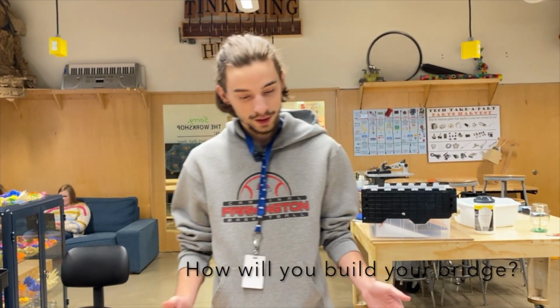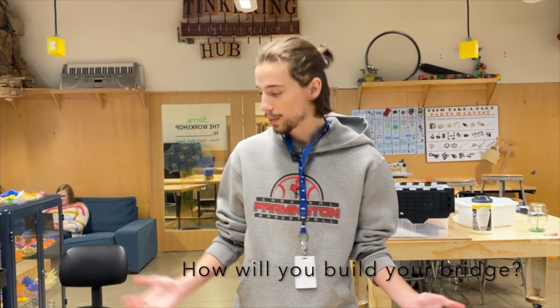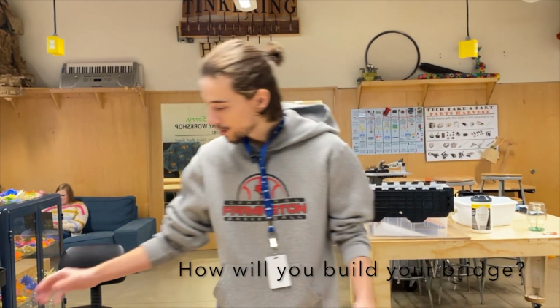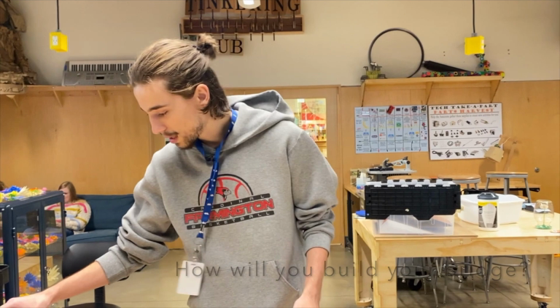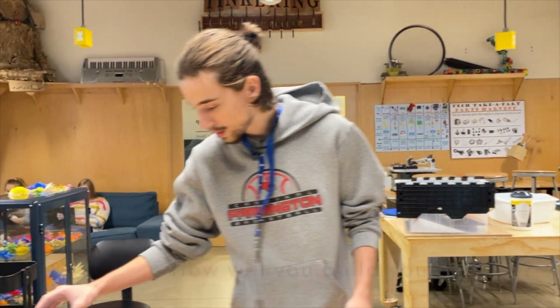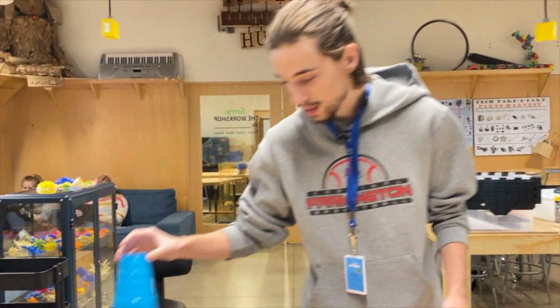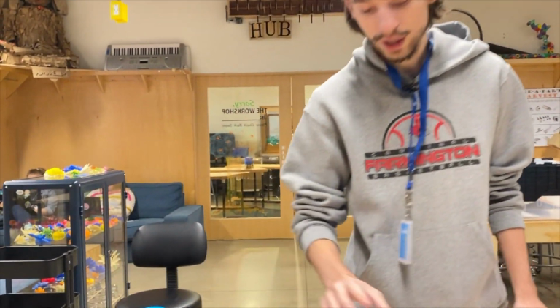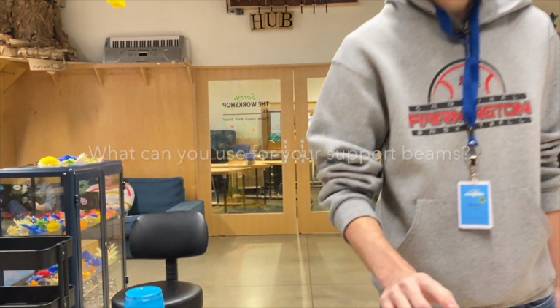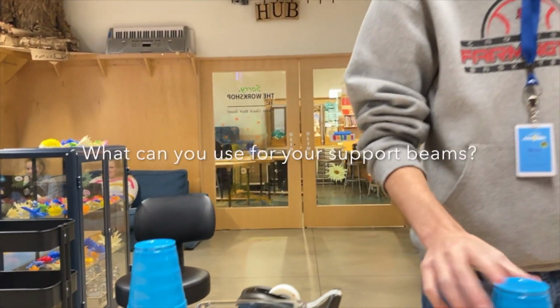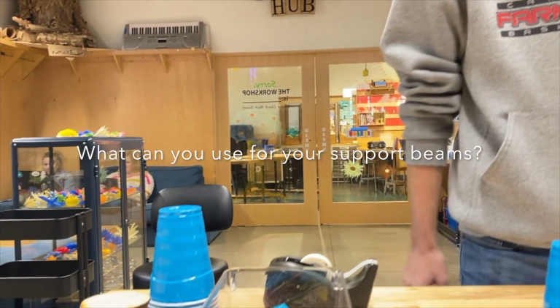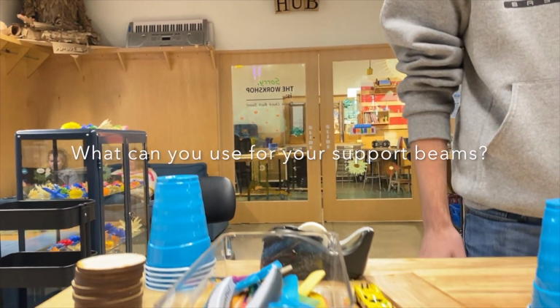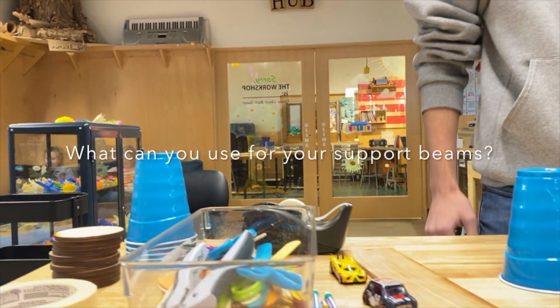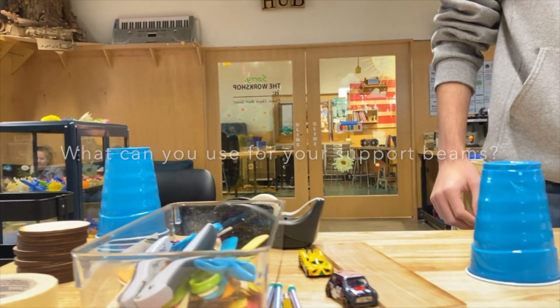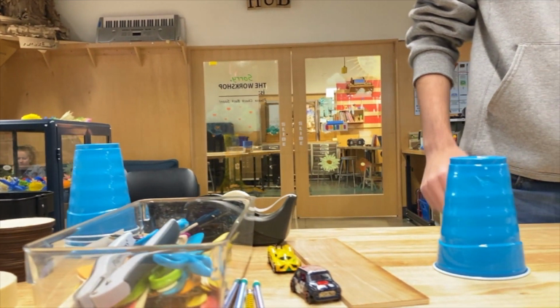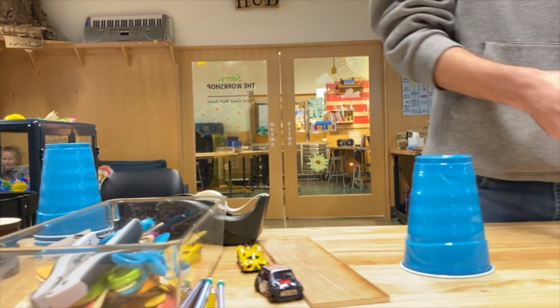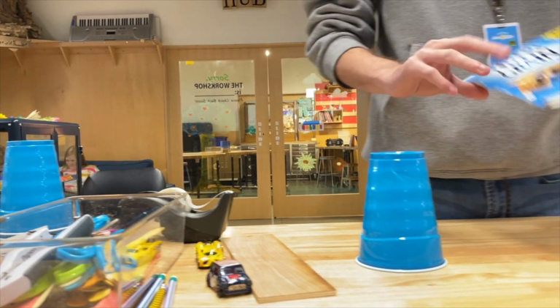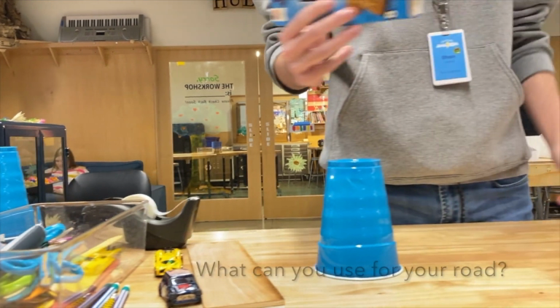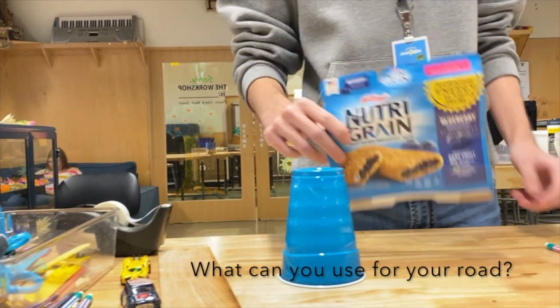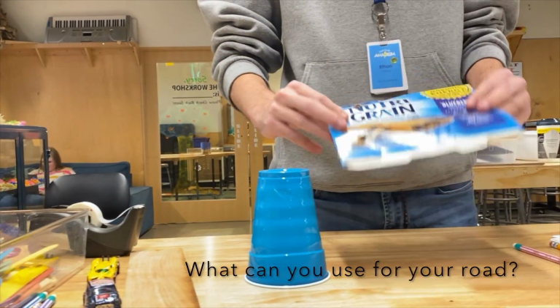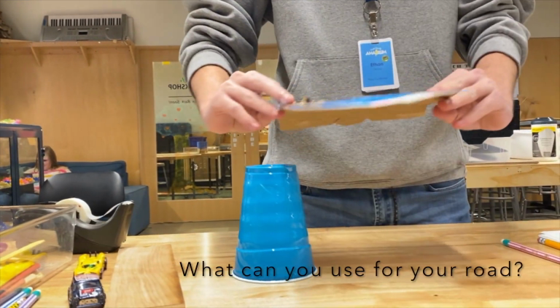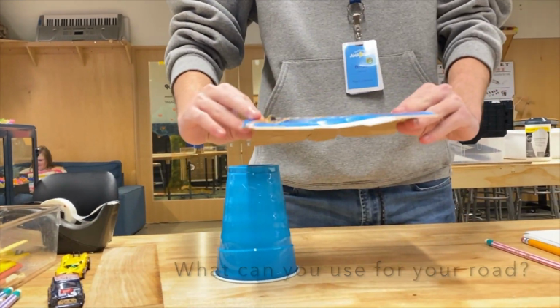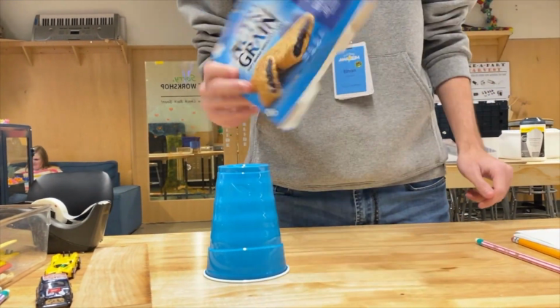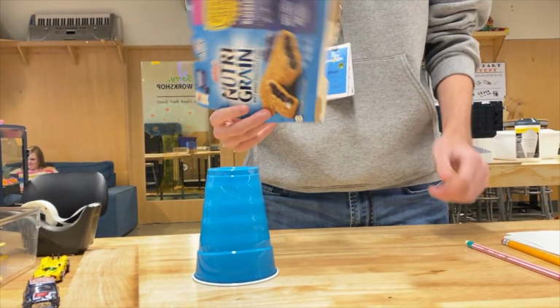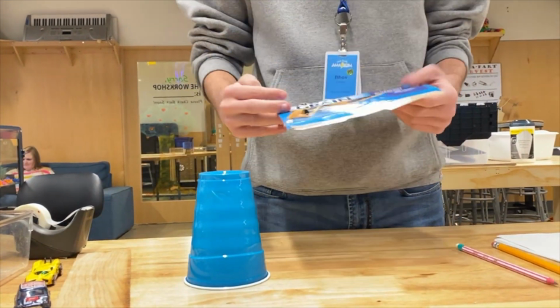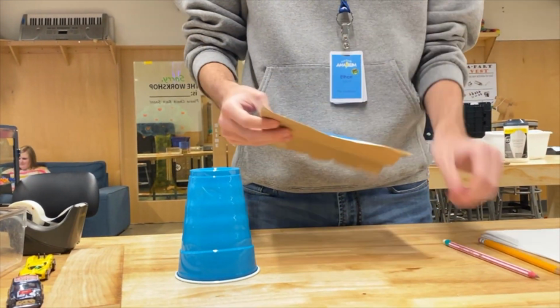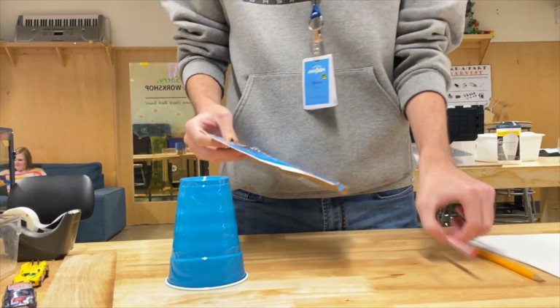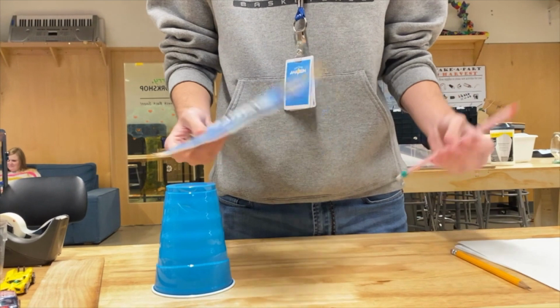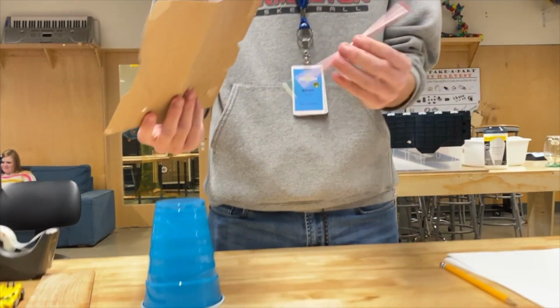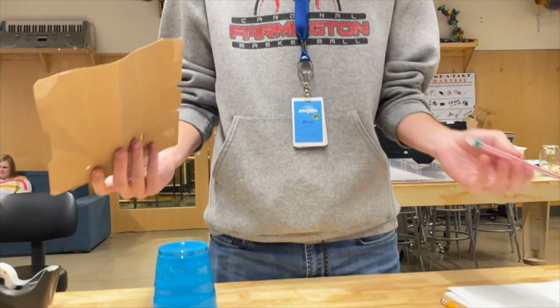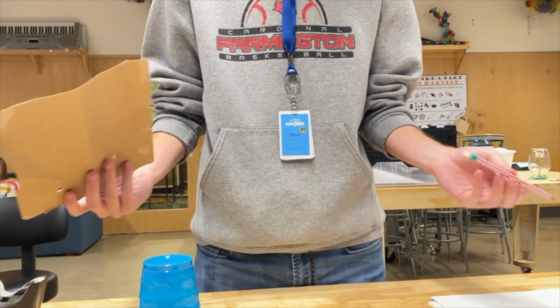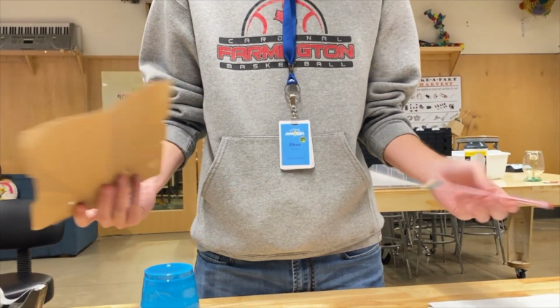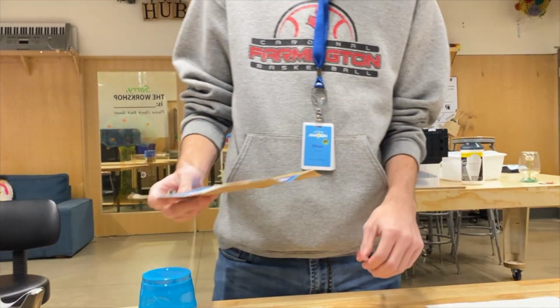For example, we can just take a cup here to hold our bridge up, we can use our food box as the road for our cars to drive on, and then on the other side we can just have some pencils to hold it up.